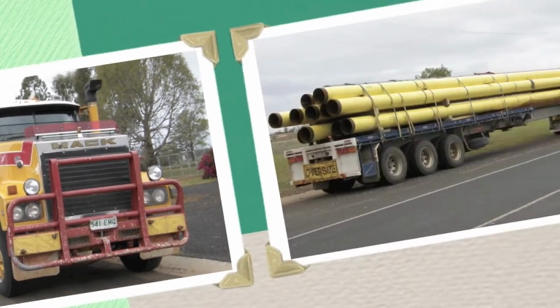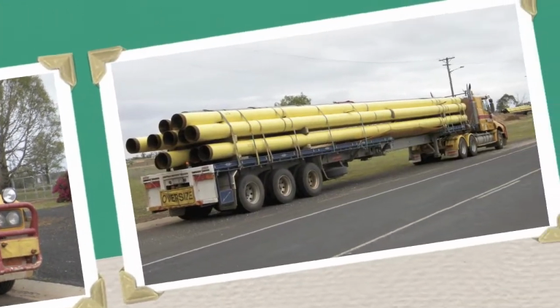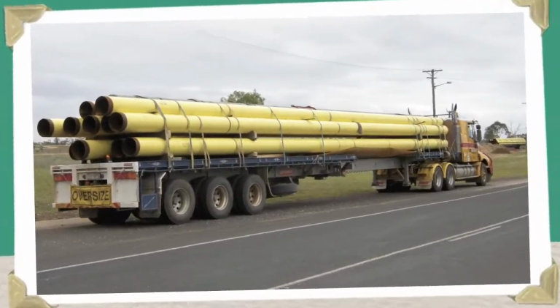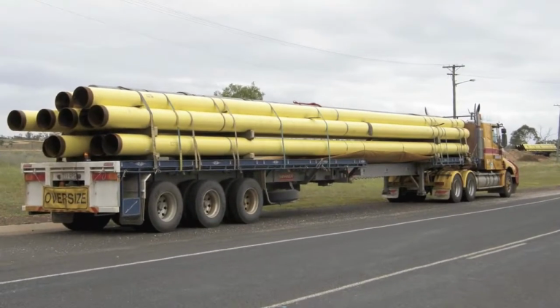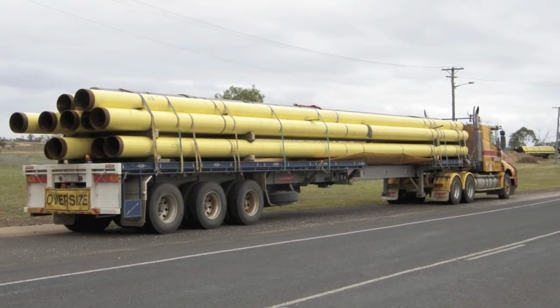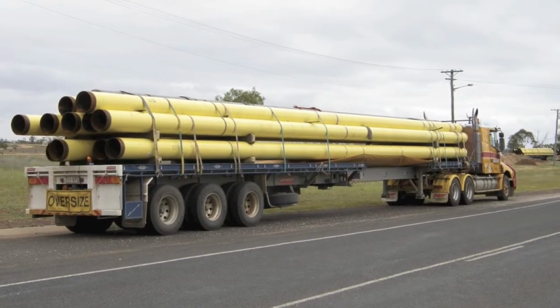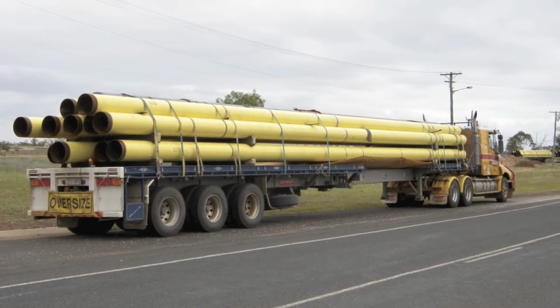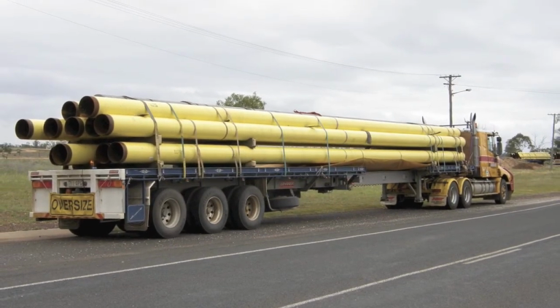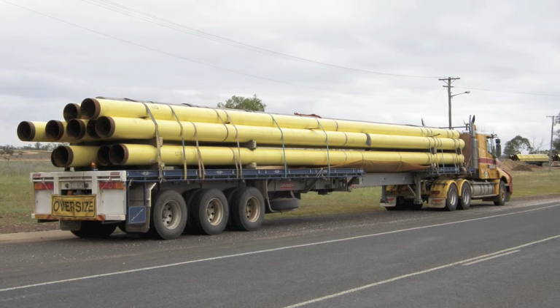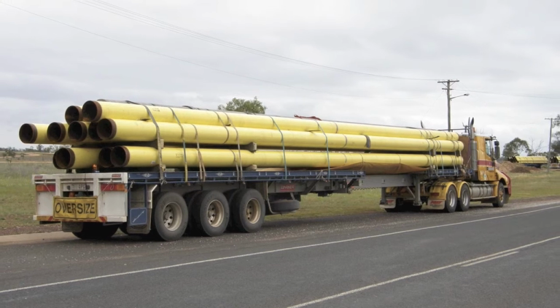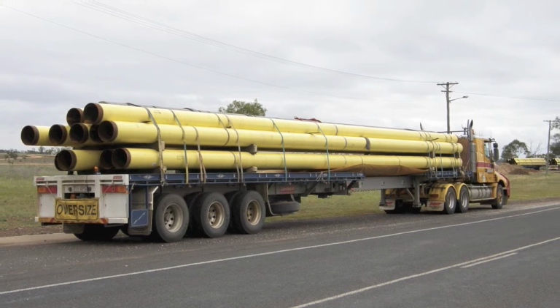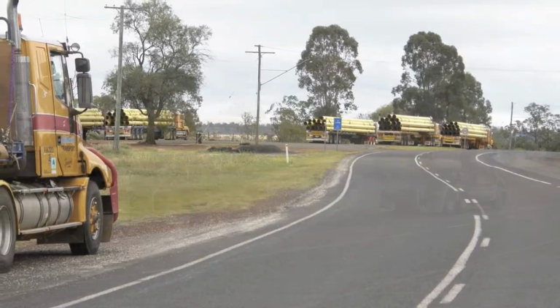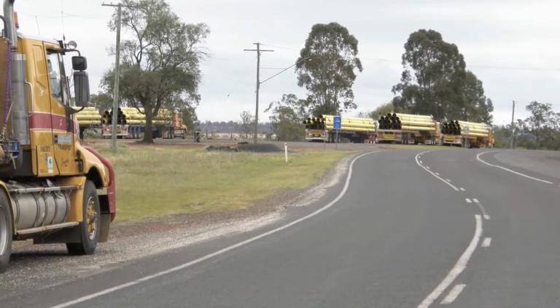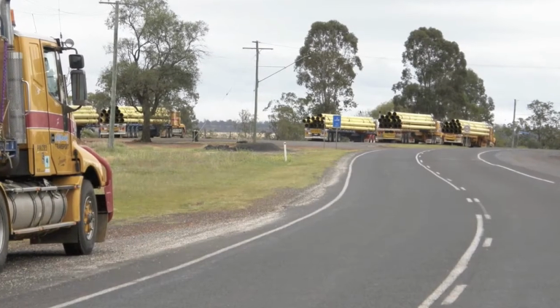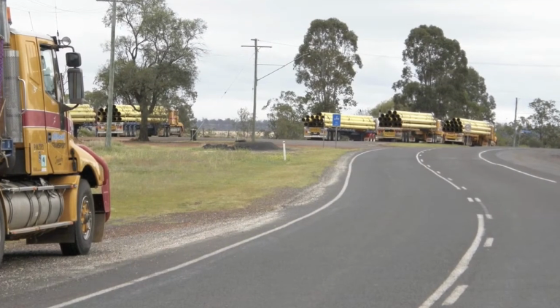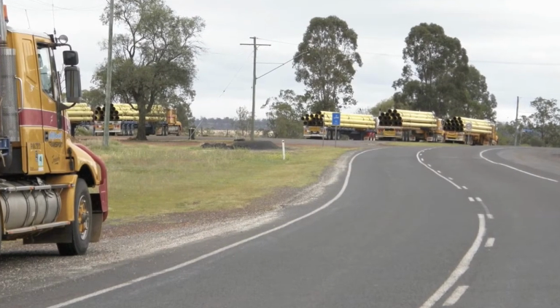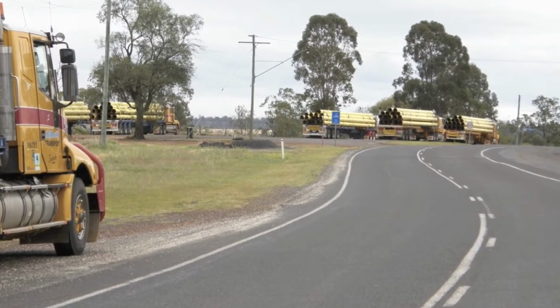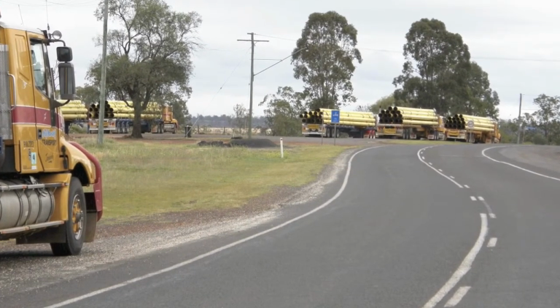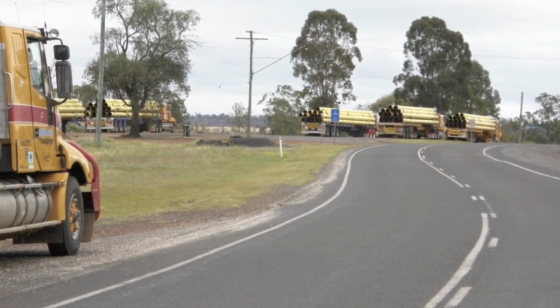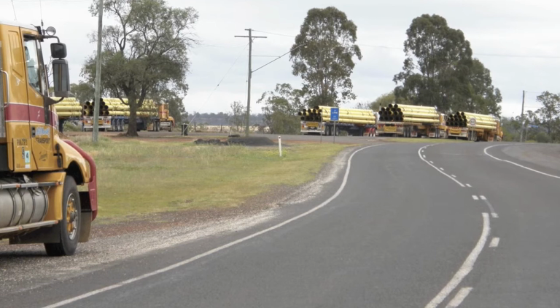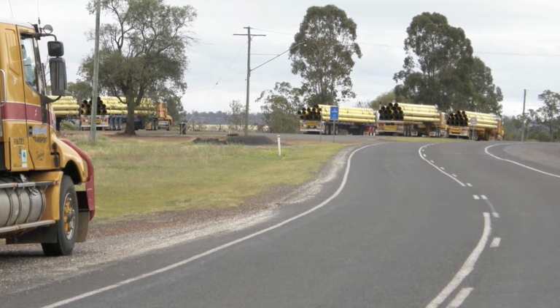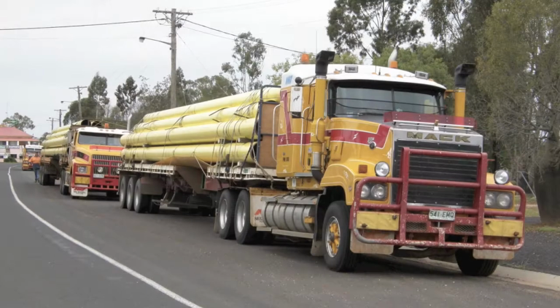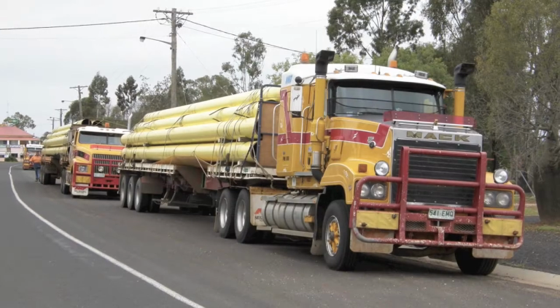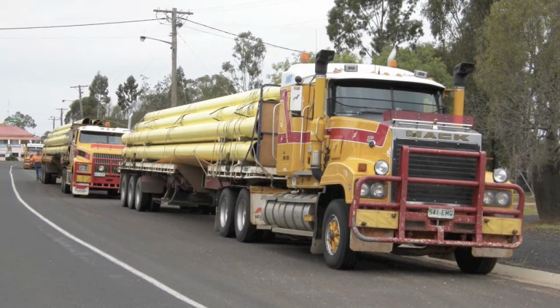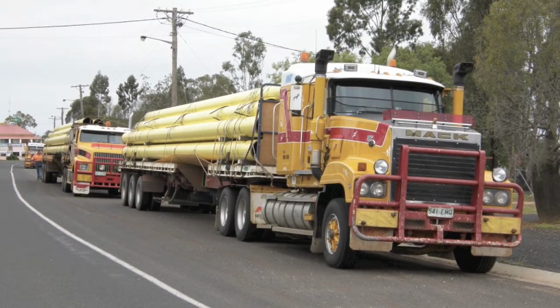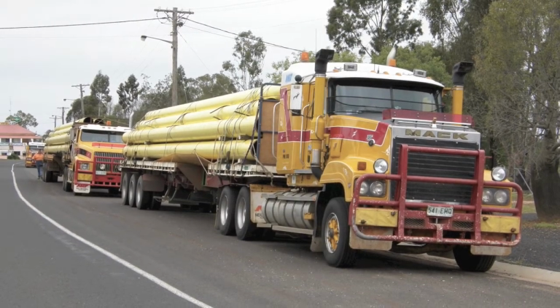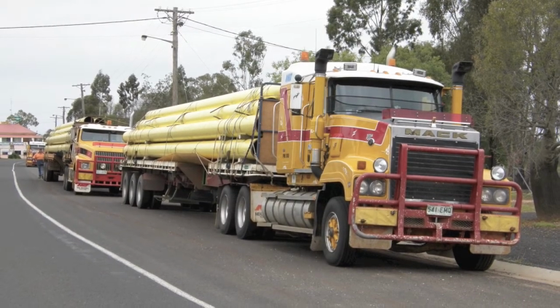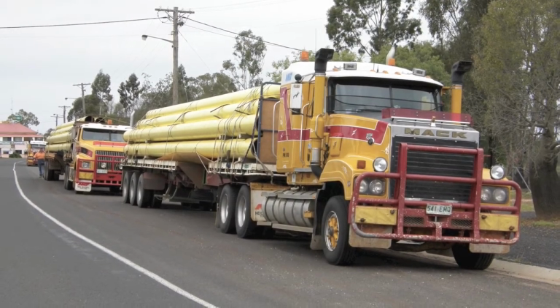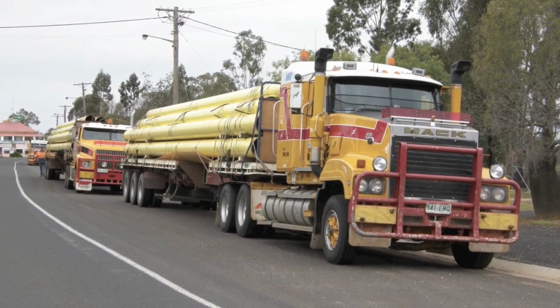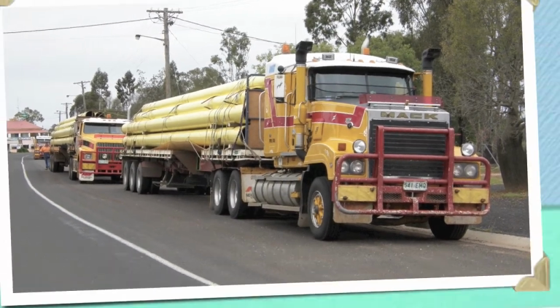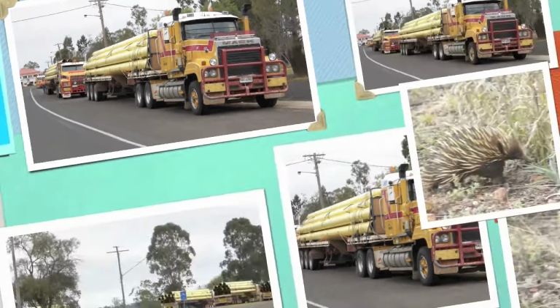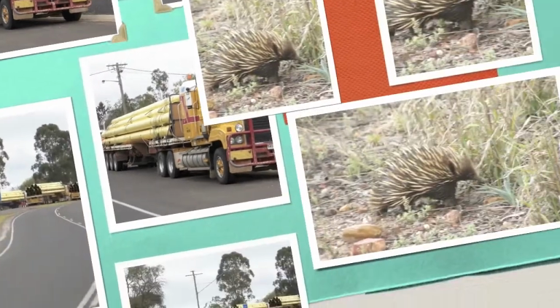These are large pipes — you can see how large the diameter and length are. I think it was seven trucks taking these out for a new gas line, which is going on here a lot. Water lines, gas lines, fuel lines, oil lines.